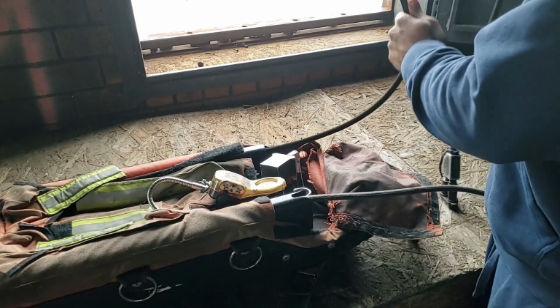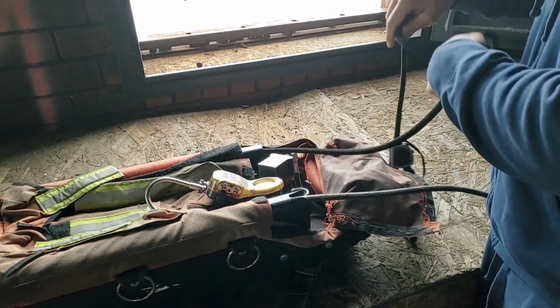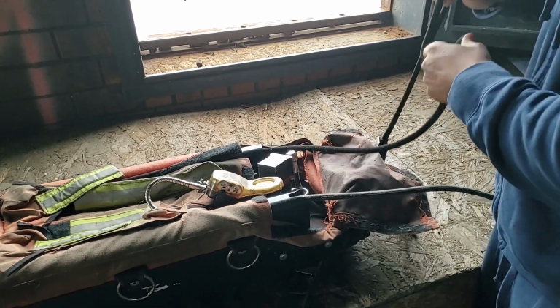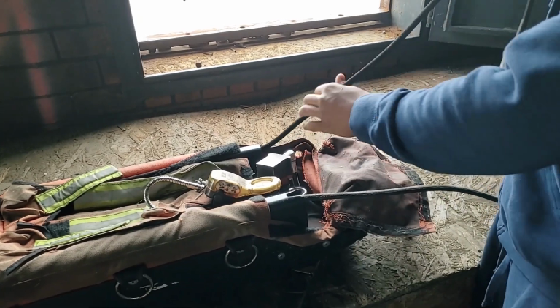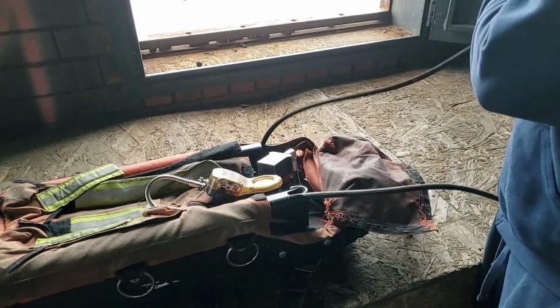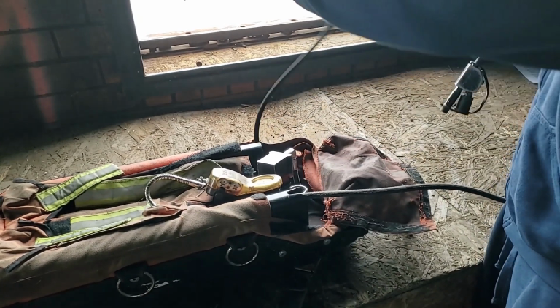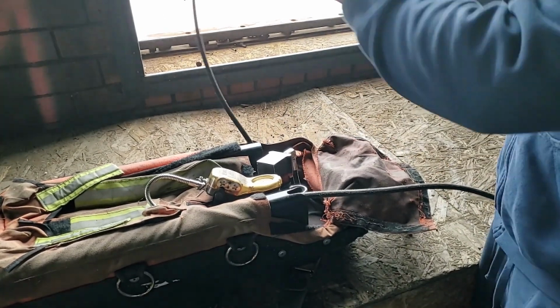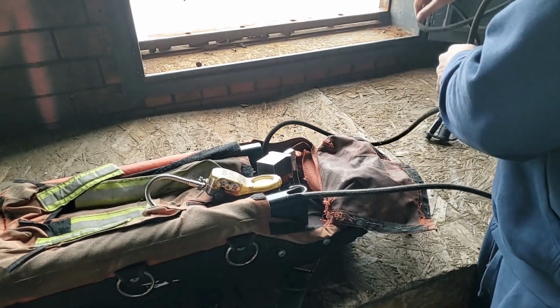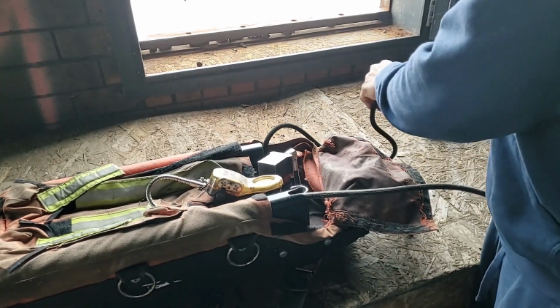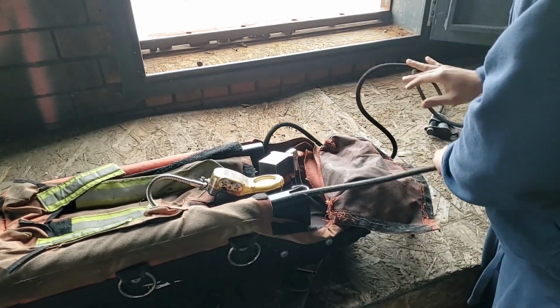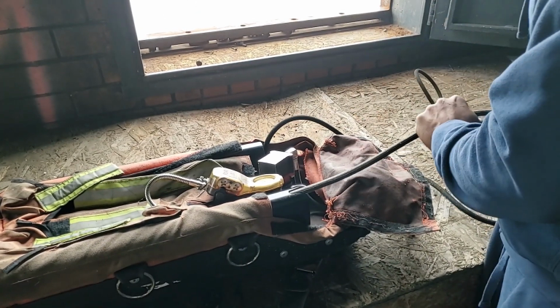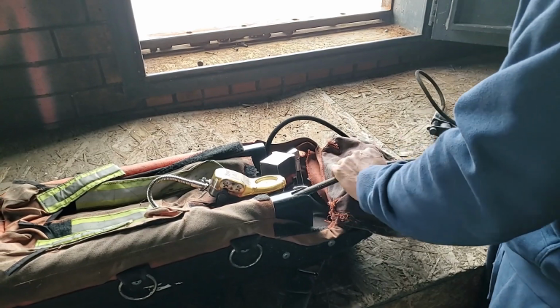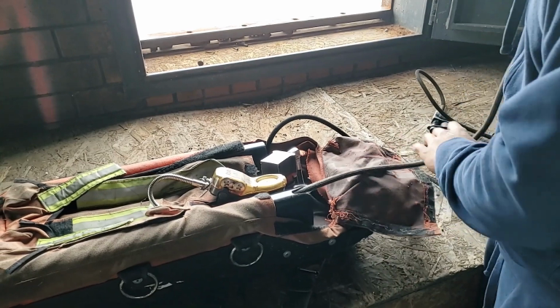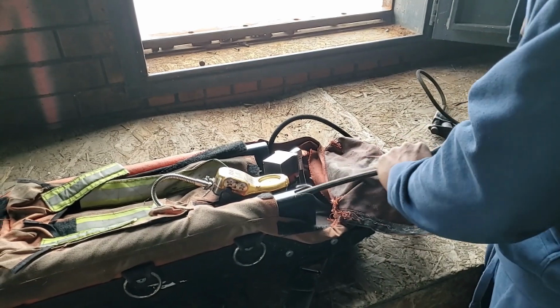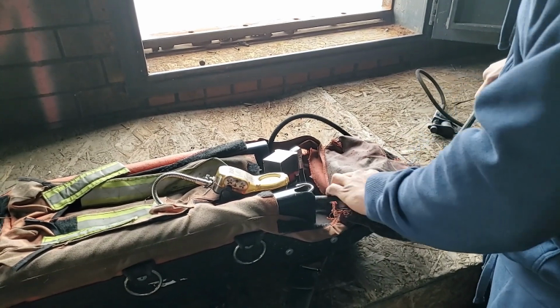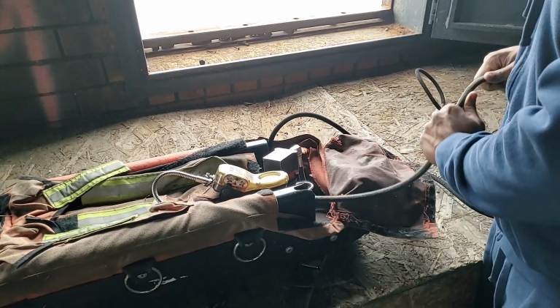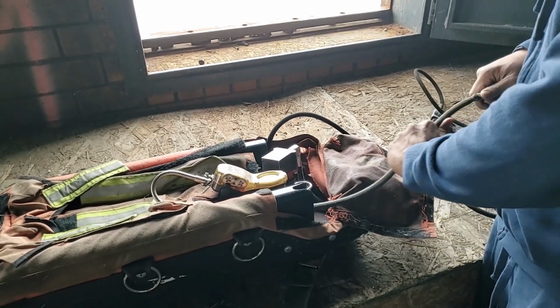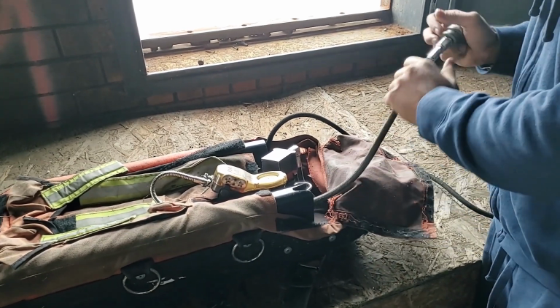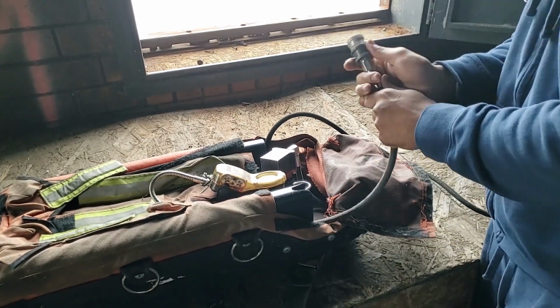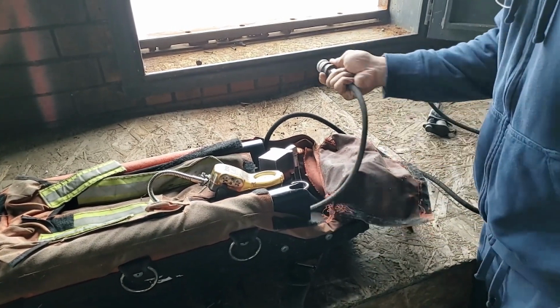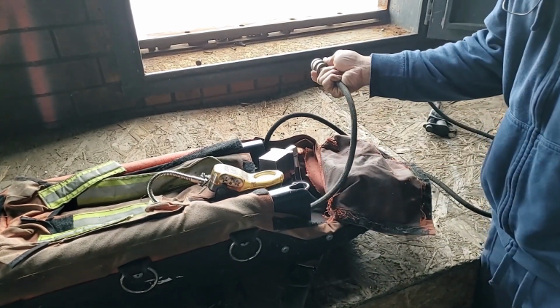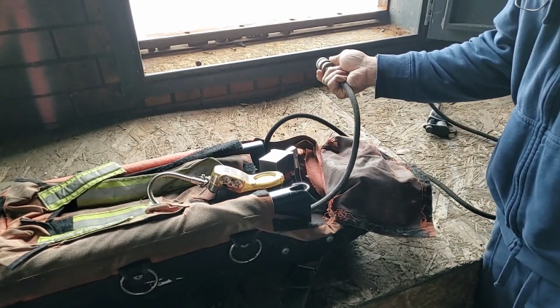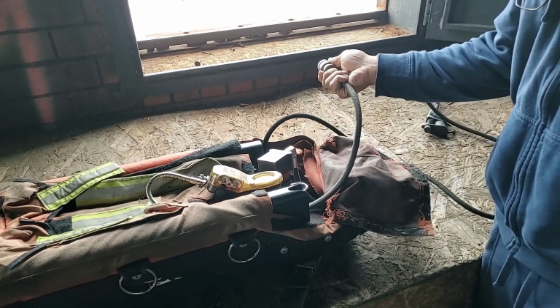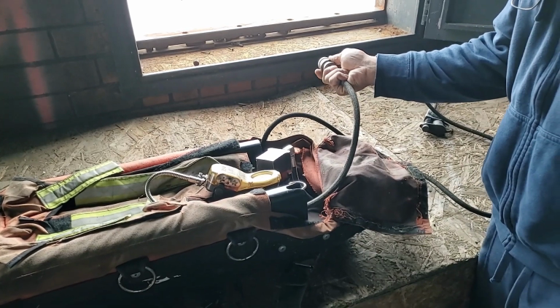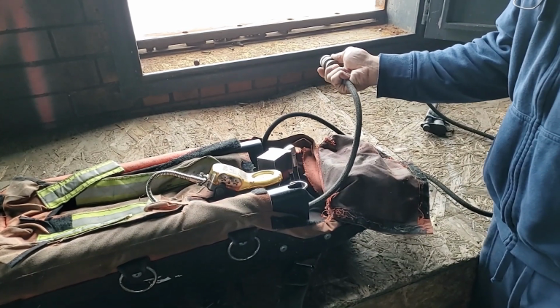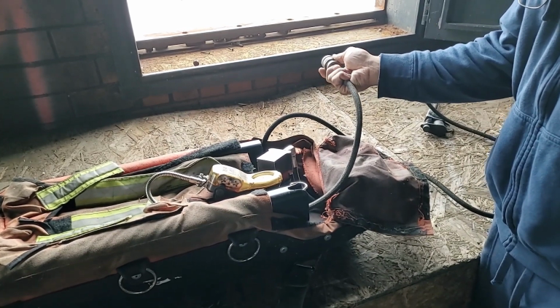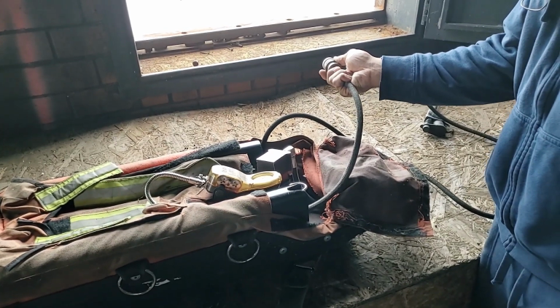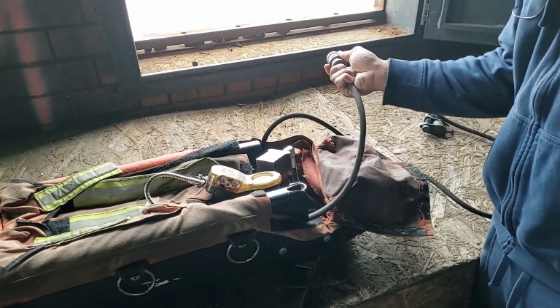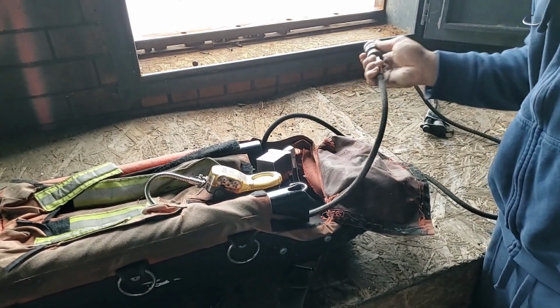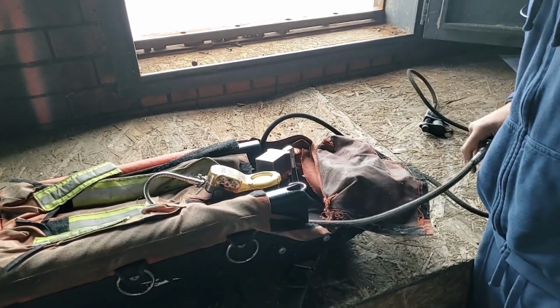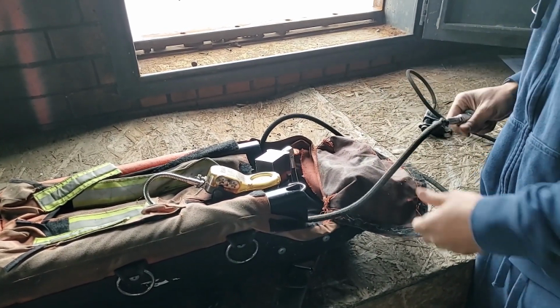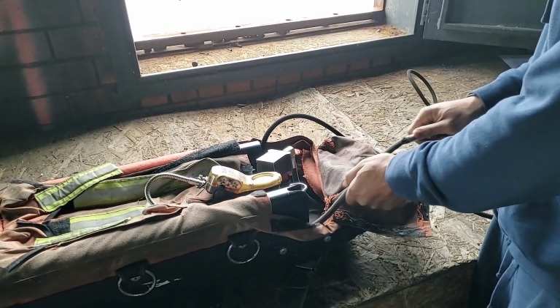The buddy breather hose is a little more pliable, gives you a little bit more reach. Remembering when it comes to USC, it's on the left side of our pack. Make sure we get a good clean connection. Once that bottle has transfilled and equalized, disconnect it and put it back in our packs.